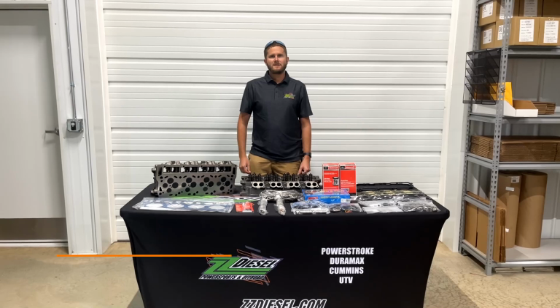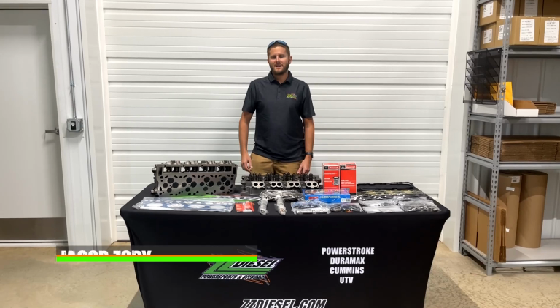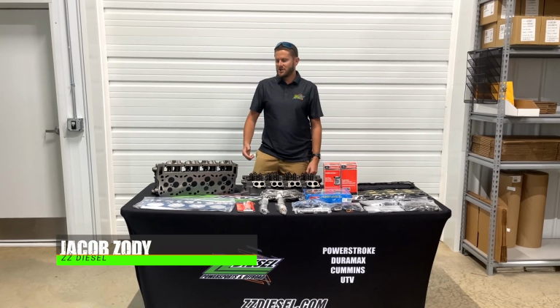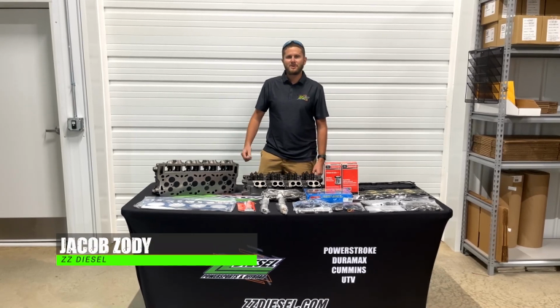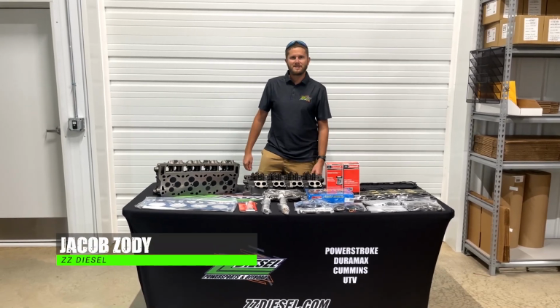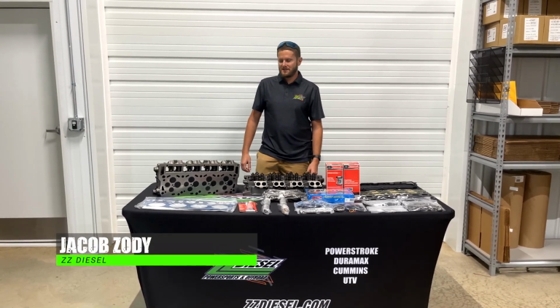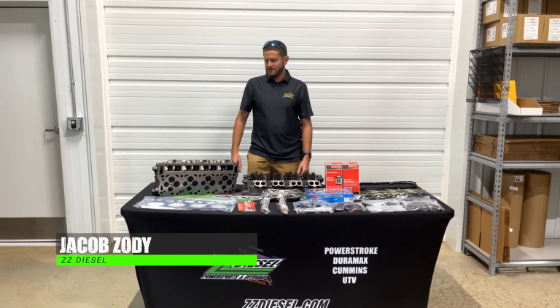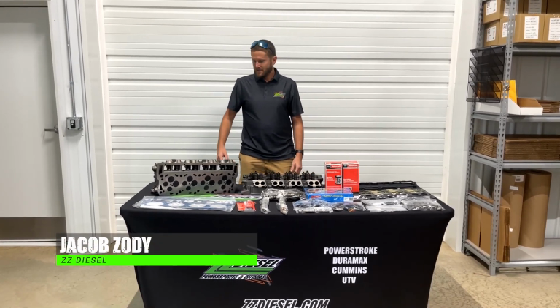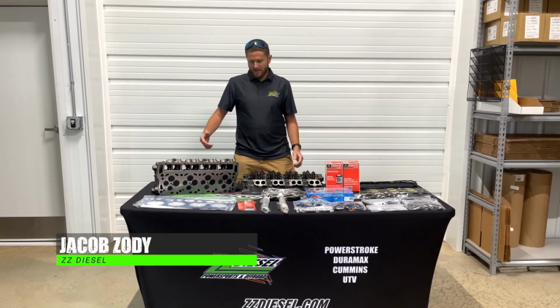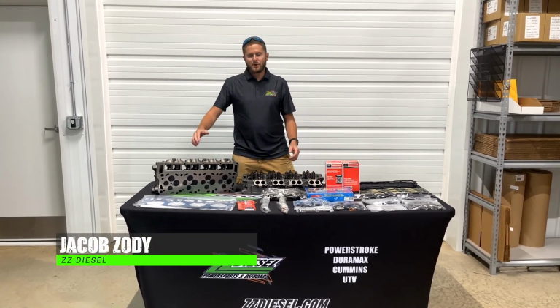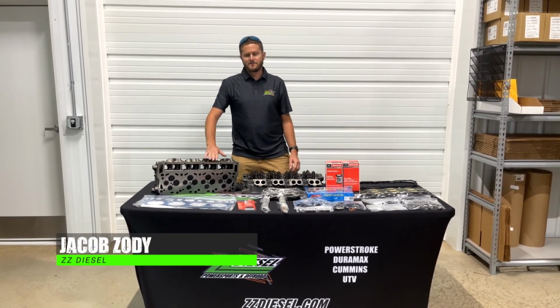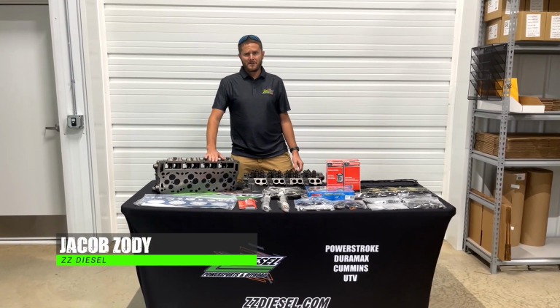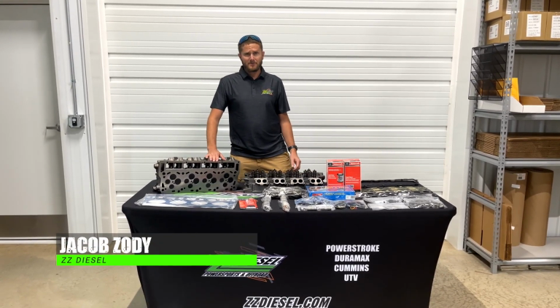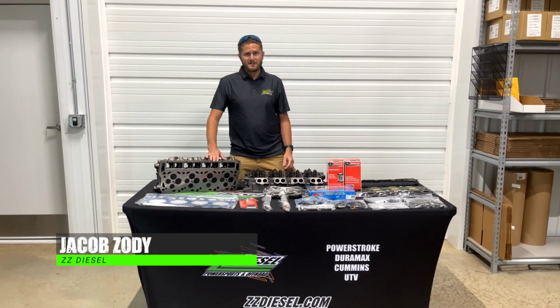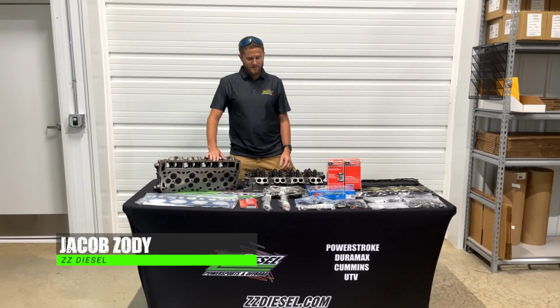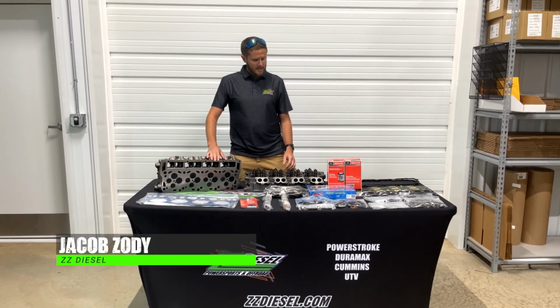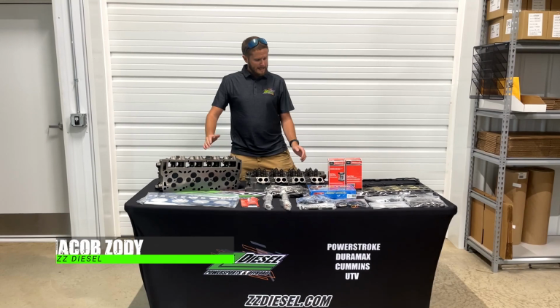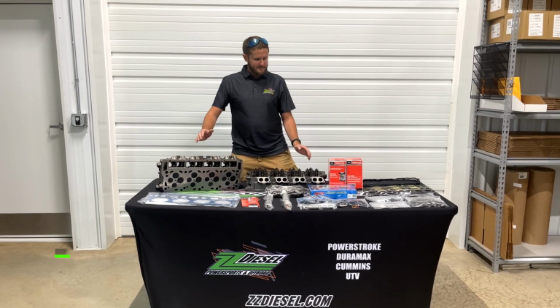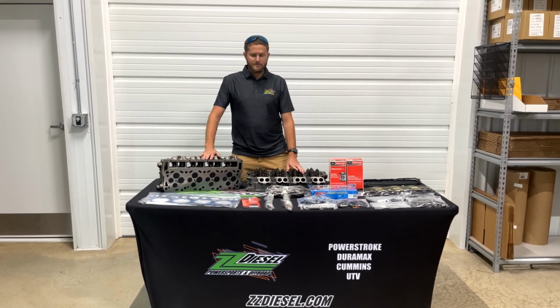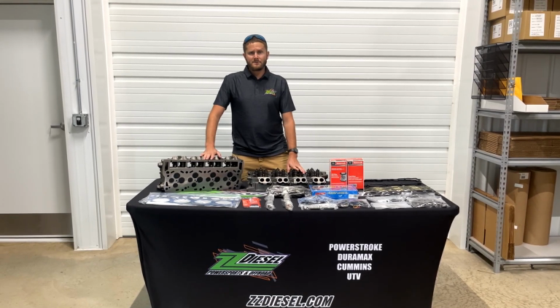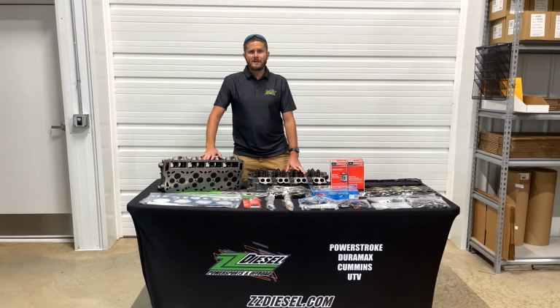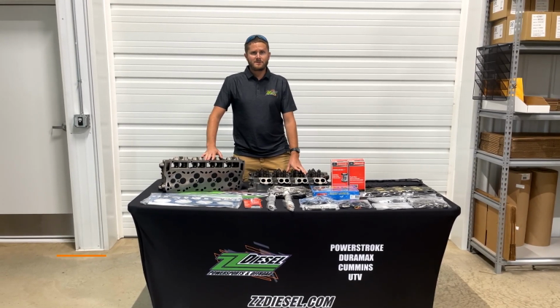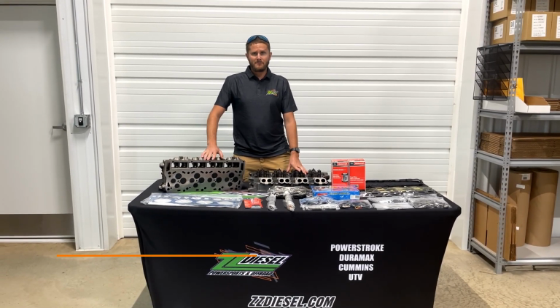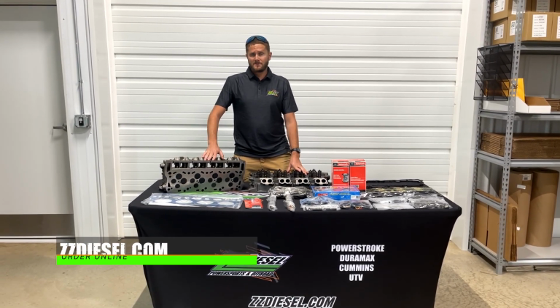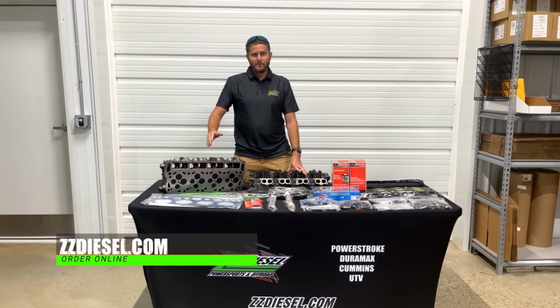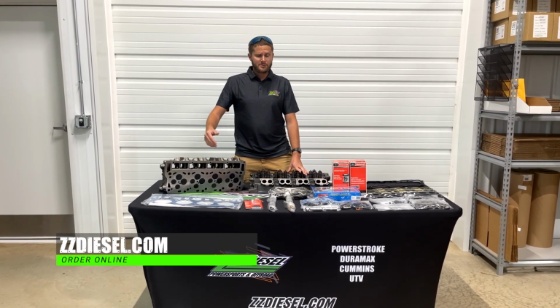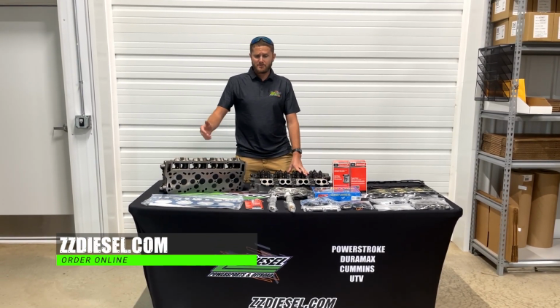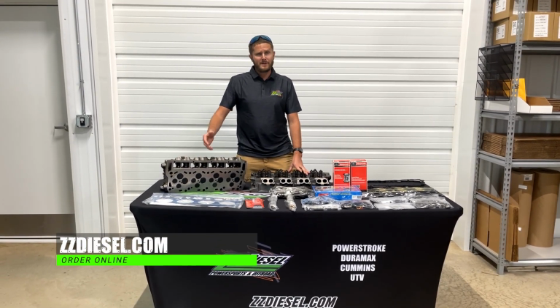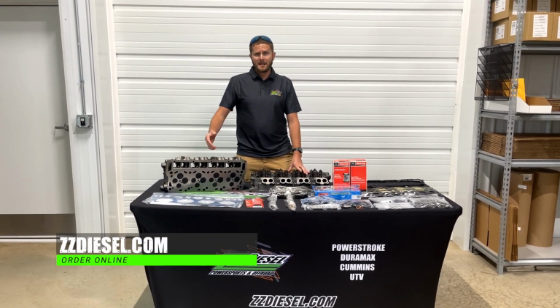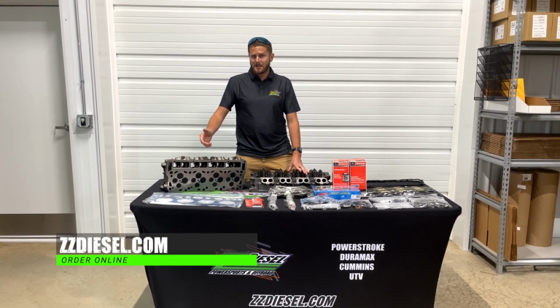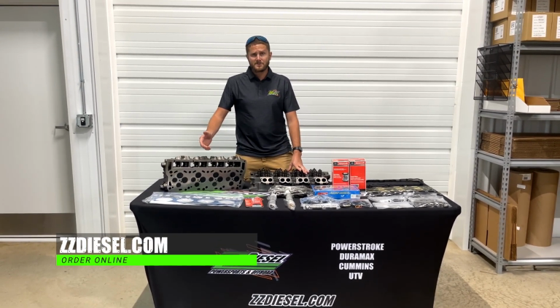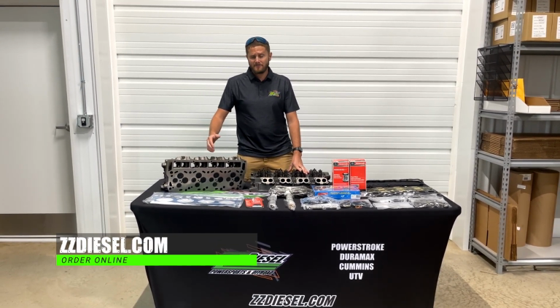Hey guys, Jacob here with ZZ Diesel. I got a product spotlight for you guys this week — it's our cylinder head kits. We offer these for the PowerStroke, Duramax, and Cummins platforms.